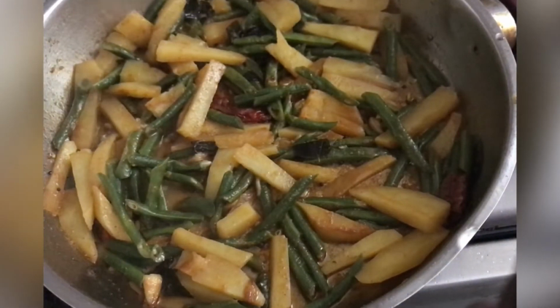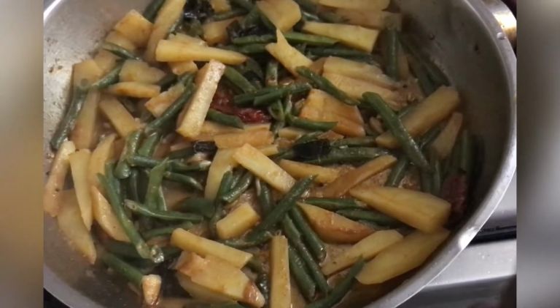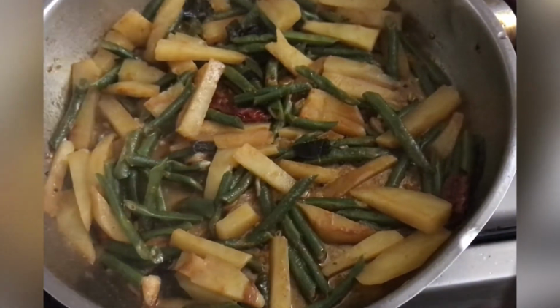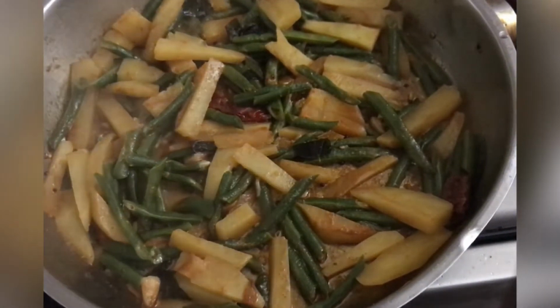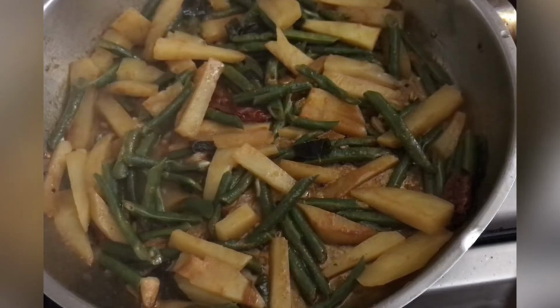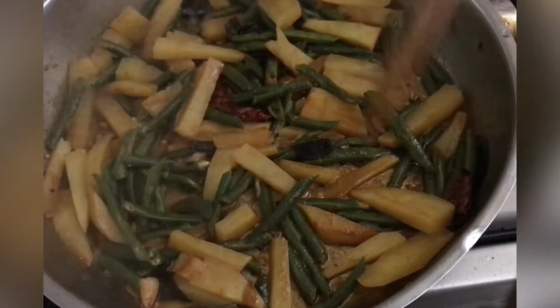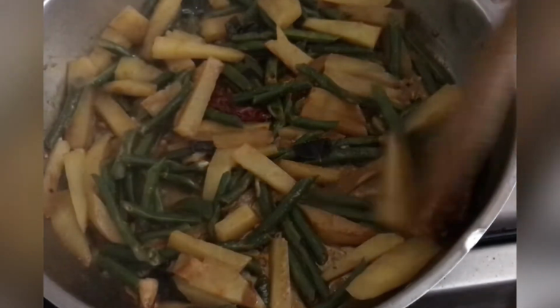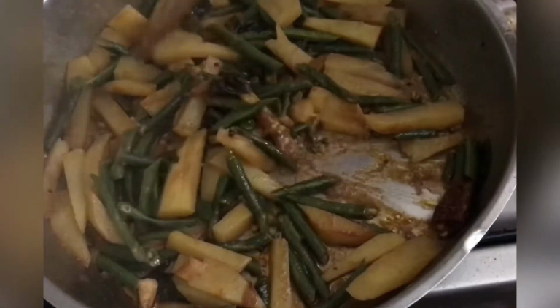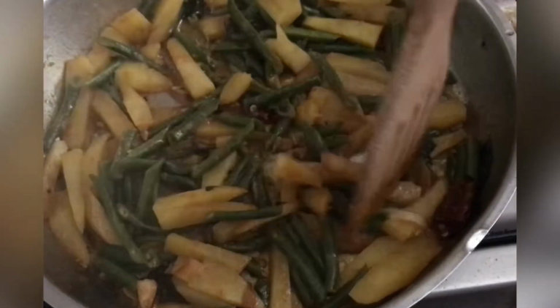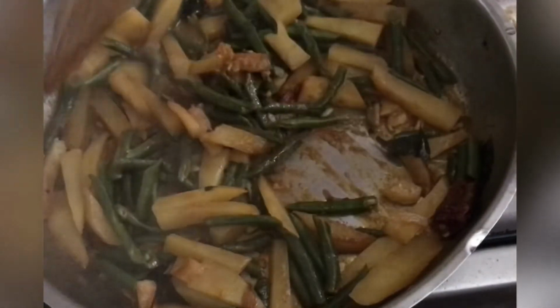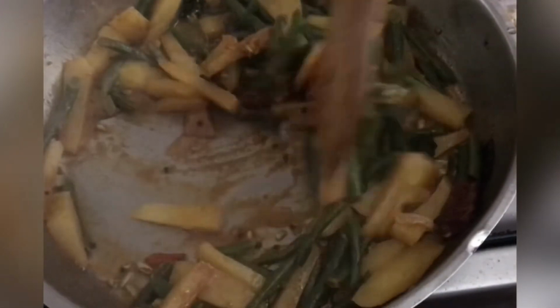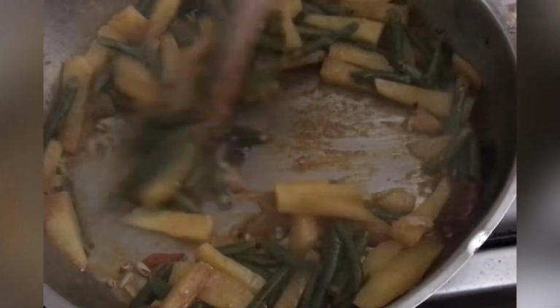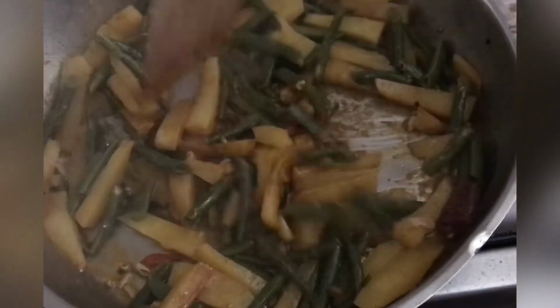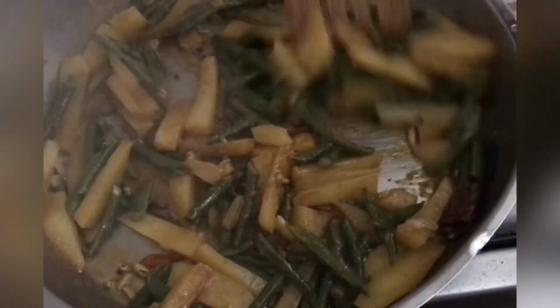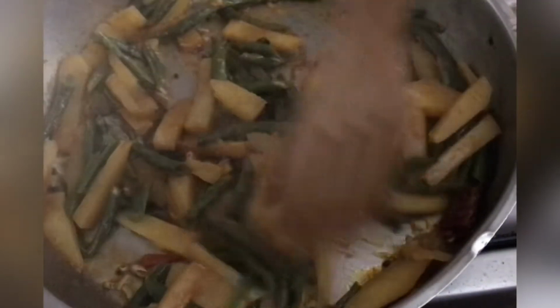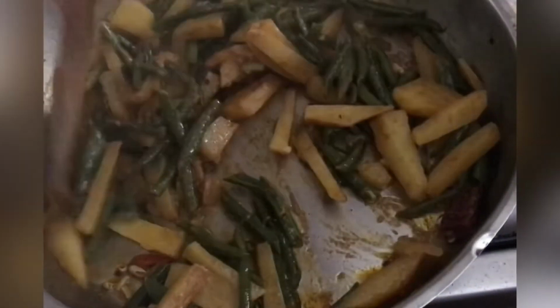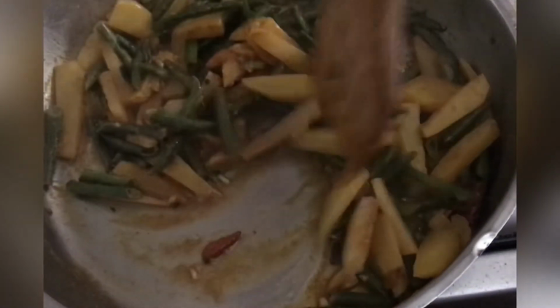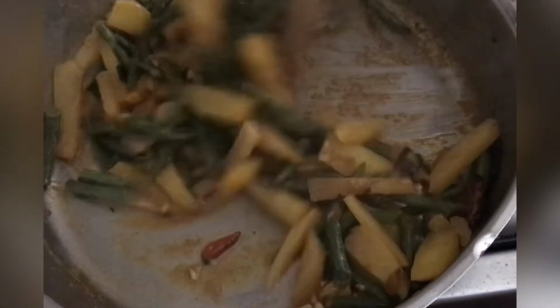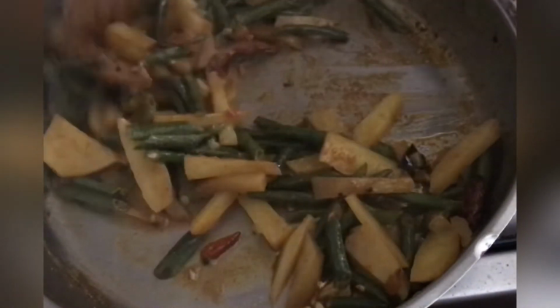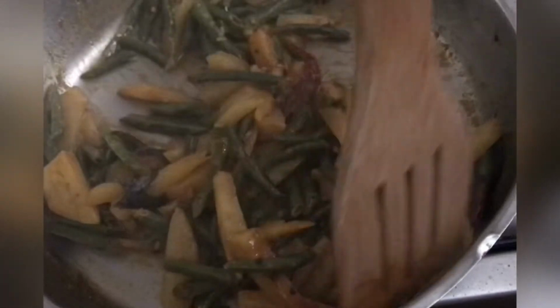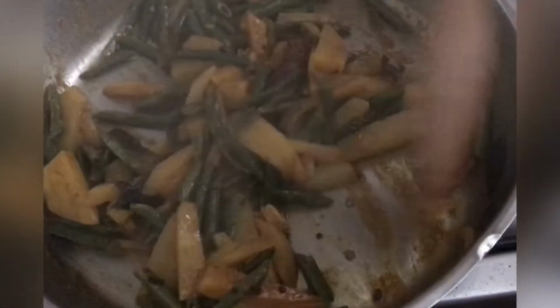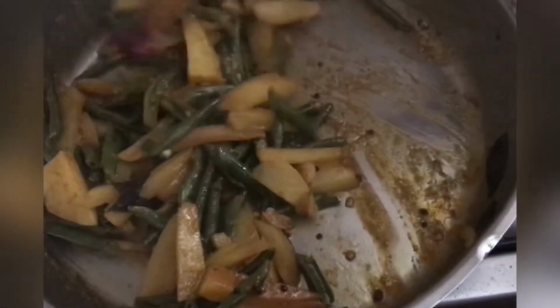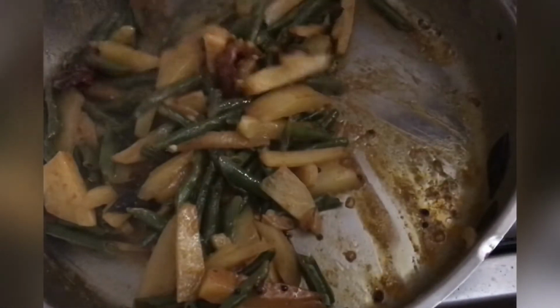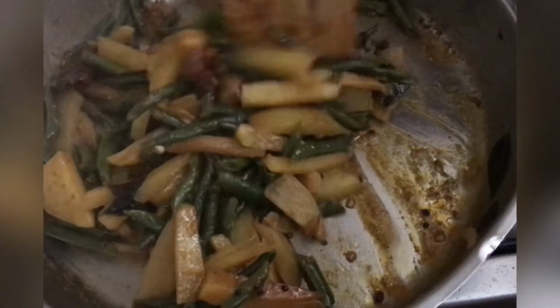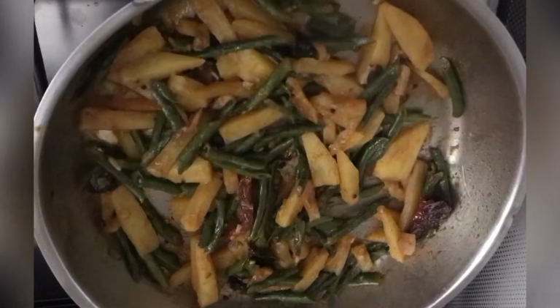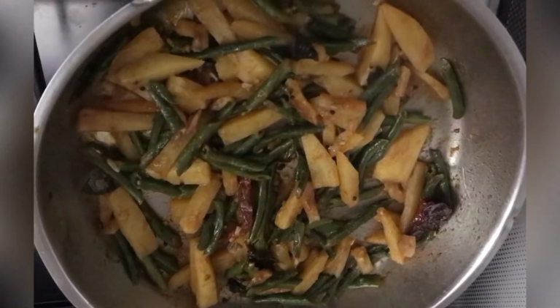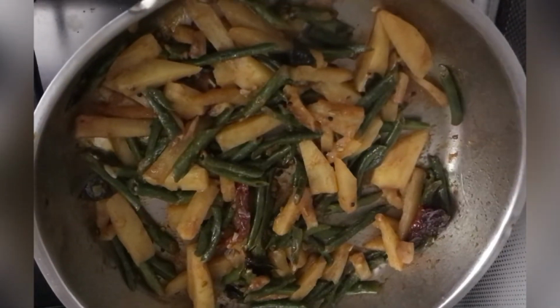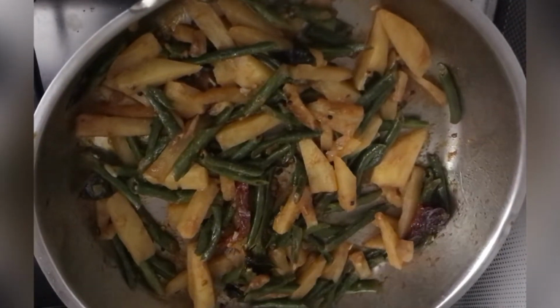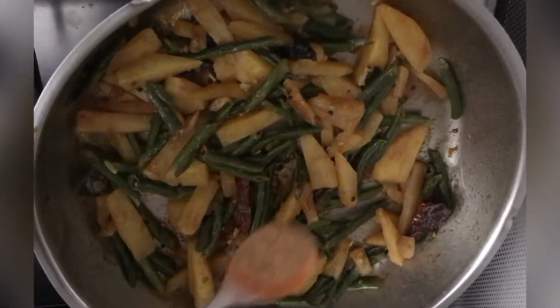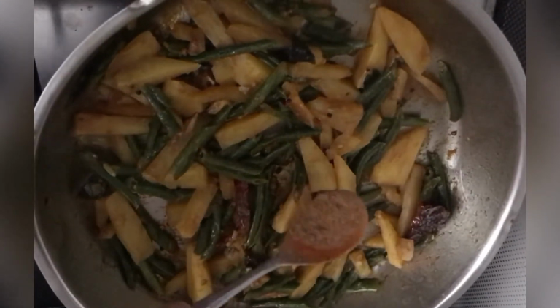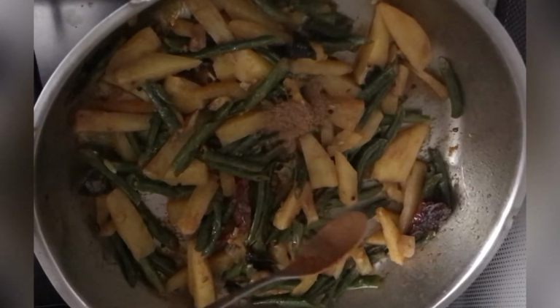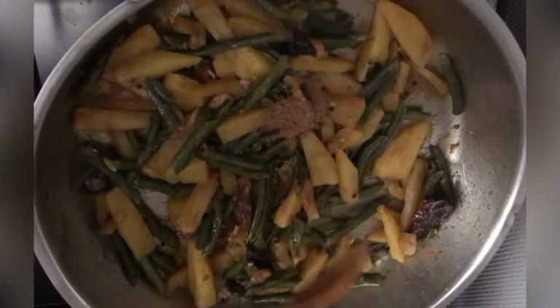Let's mix the beans and potatoes. Let's mix it in — 1 teaspoon of garam masala.